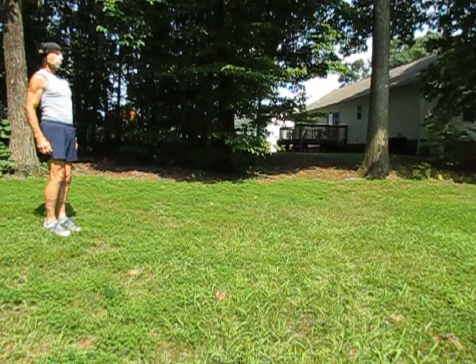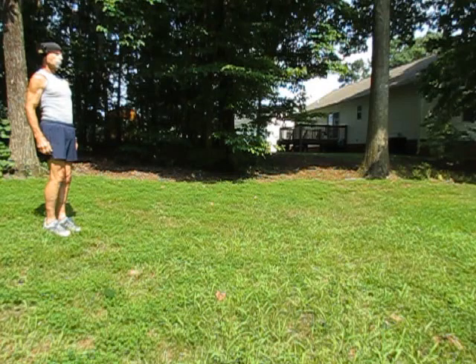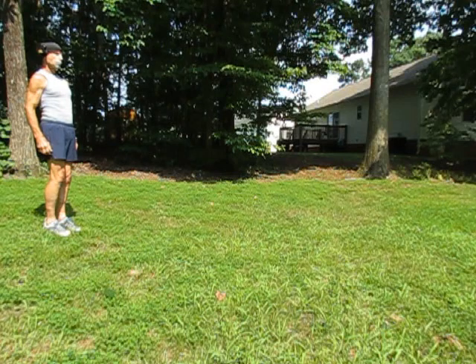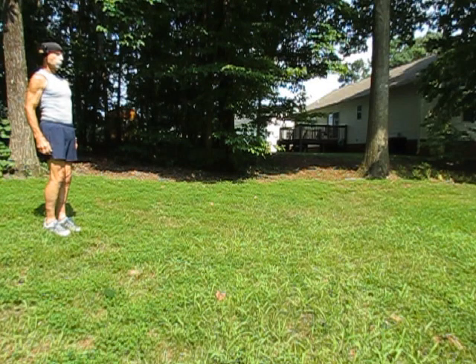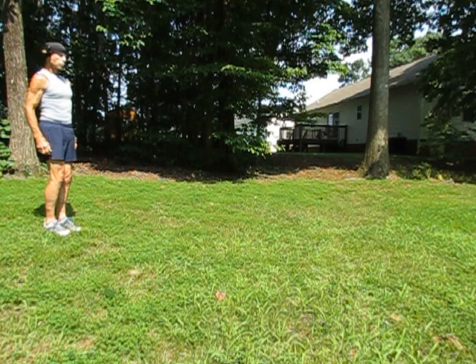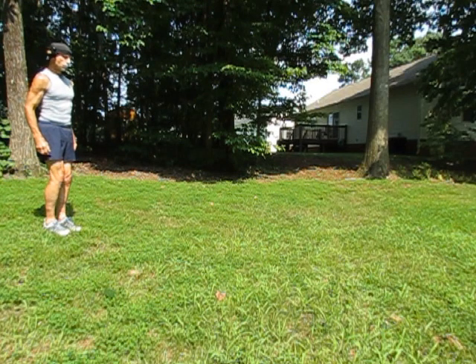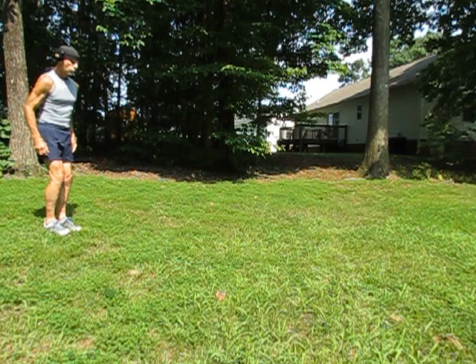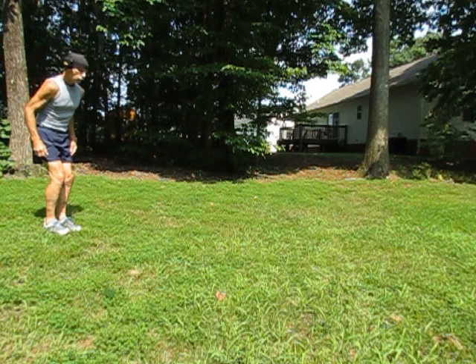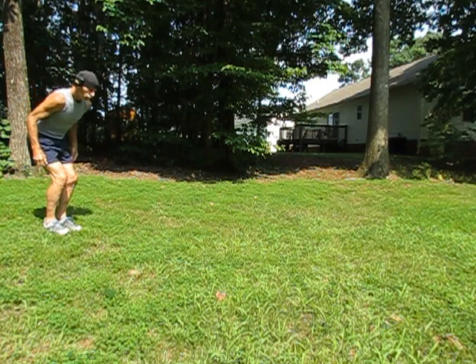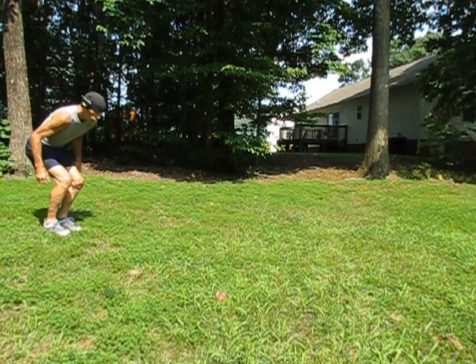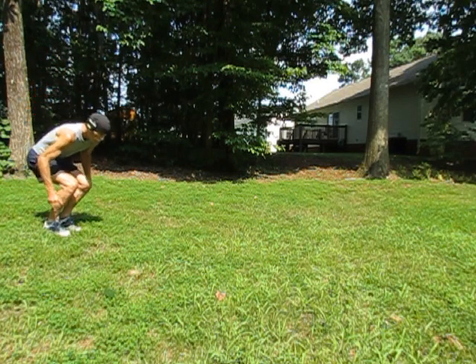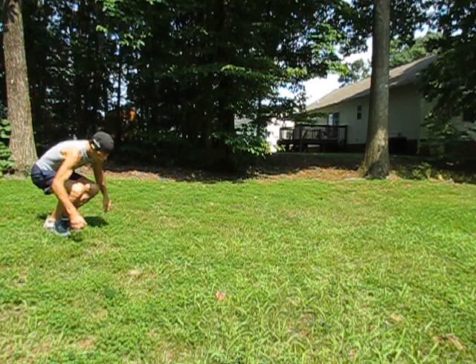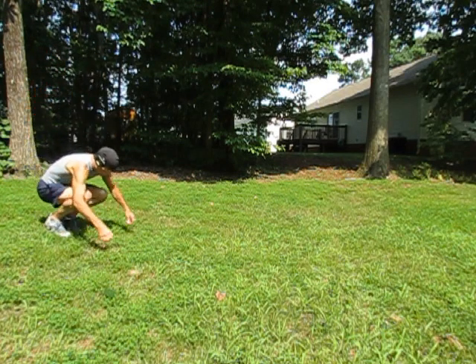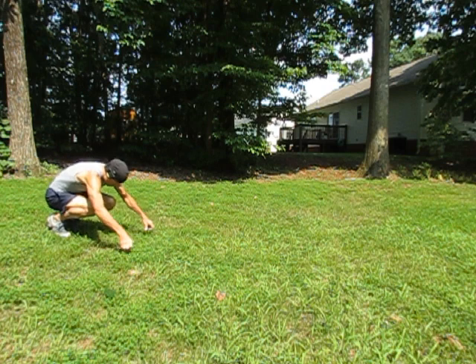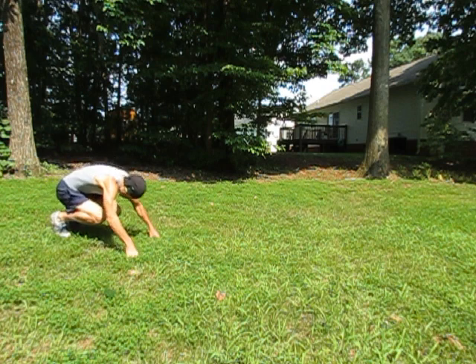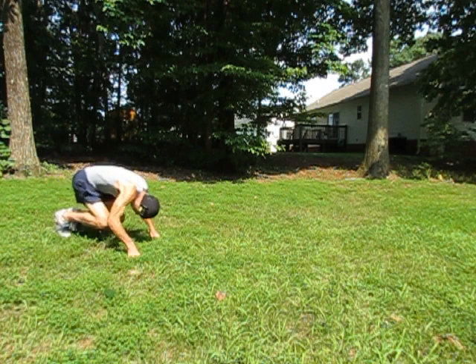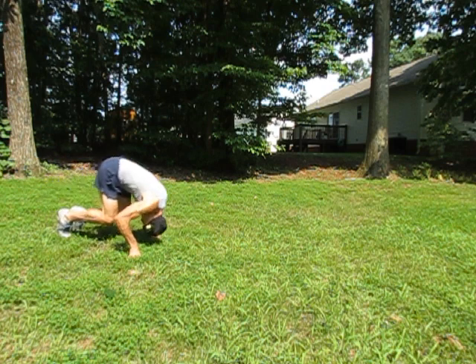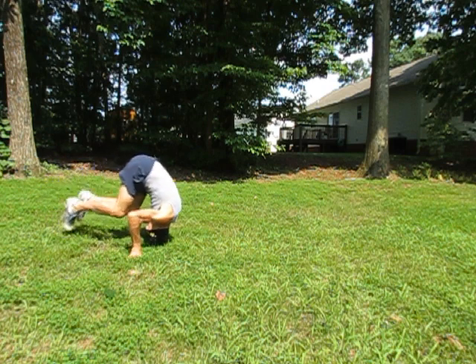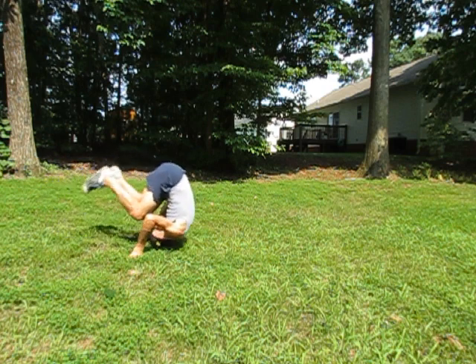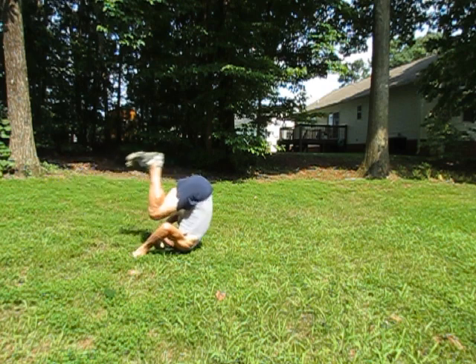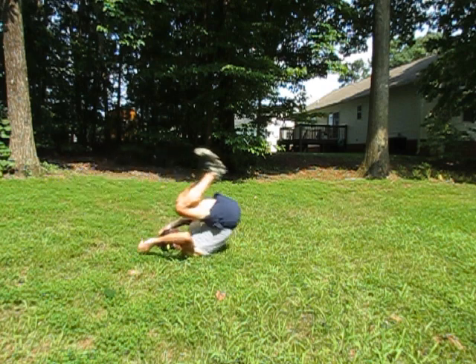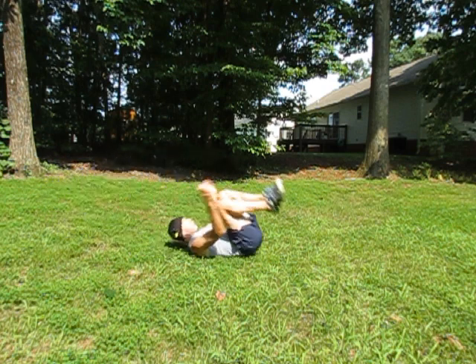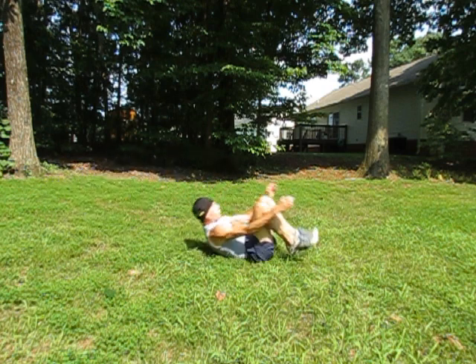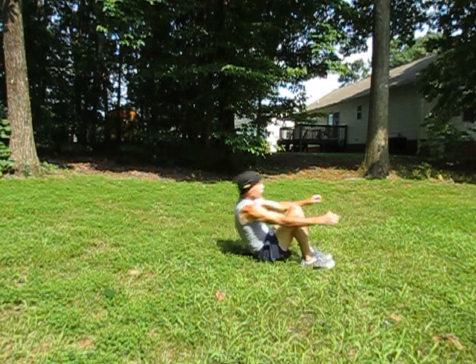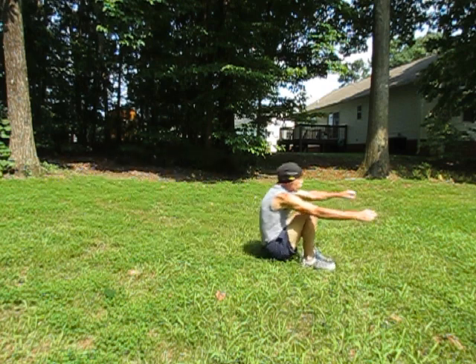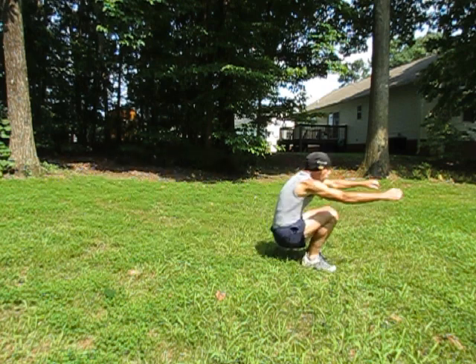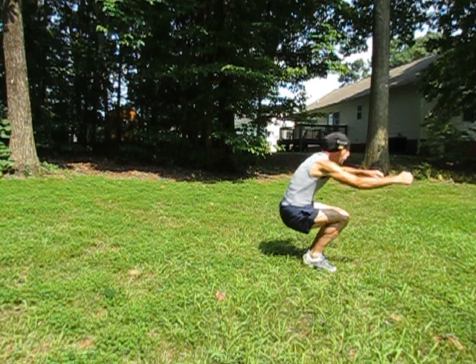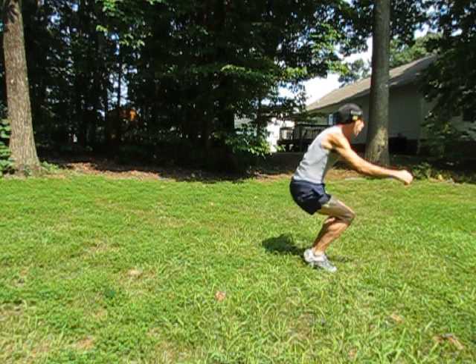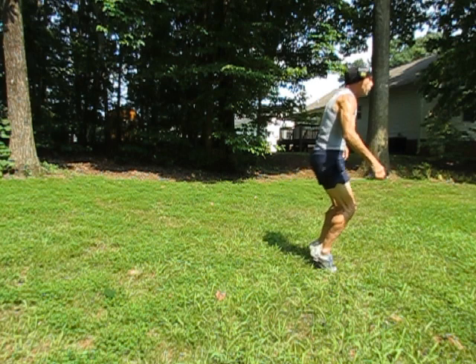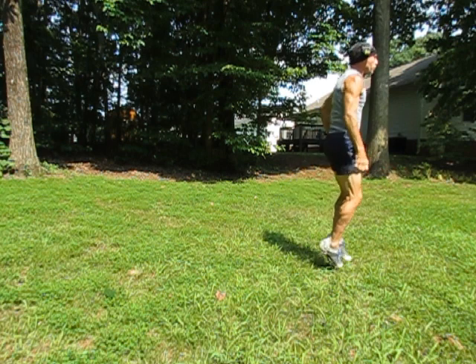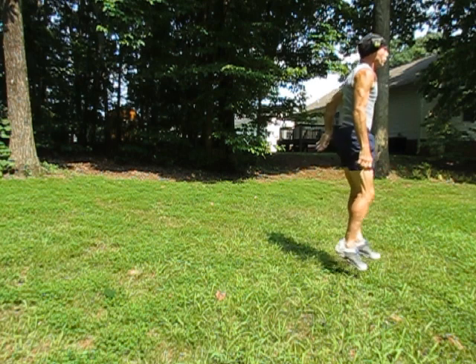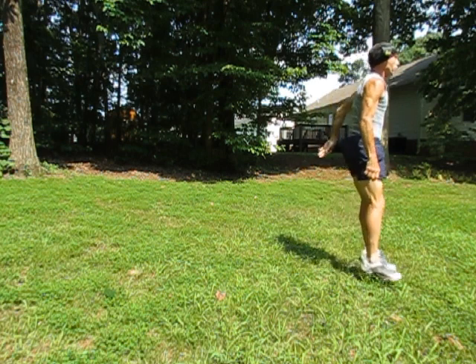Forward Somersault. Squat. Hands down. Spring. Tuck your head. Roll. Up on your toes.